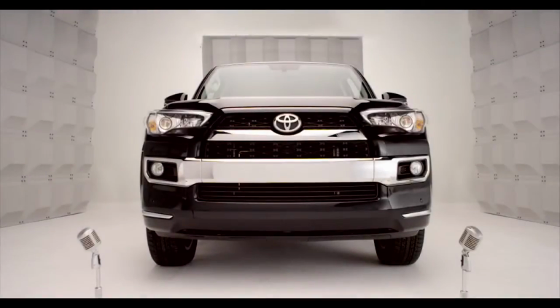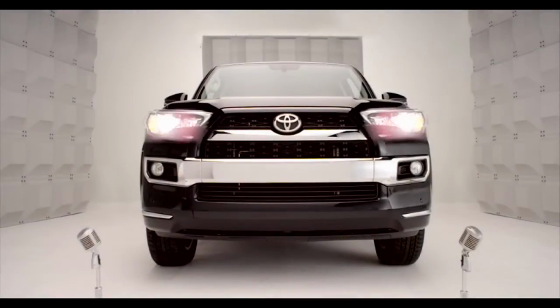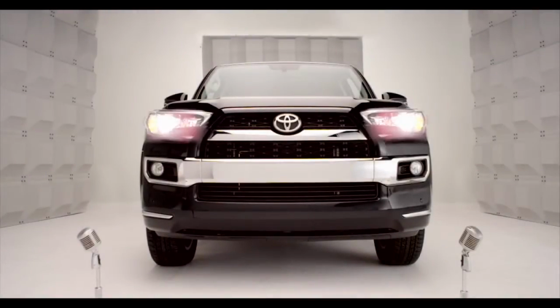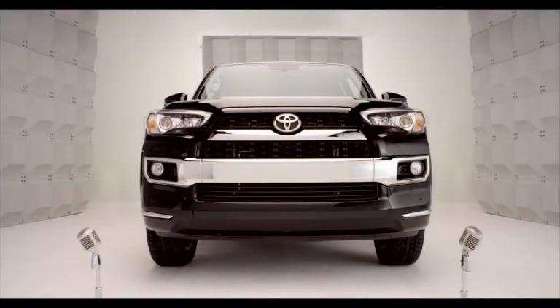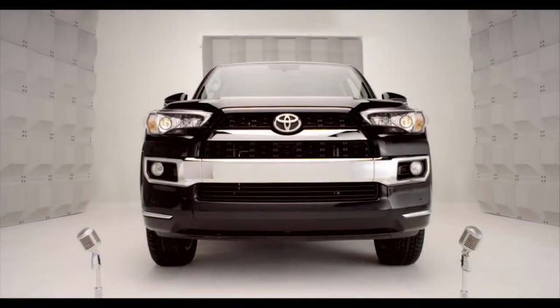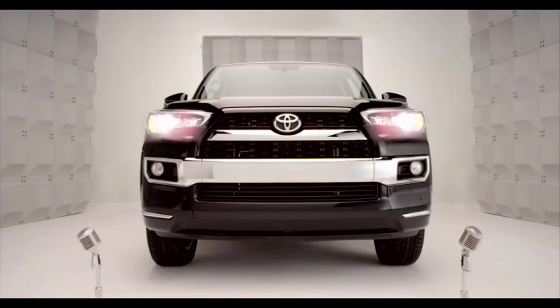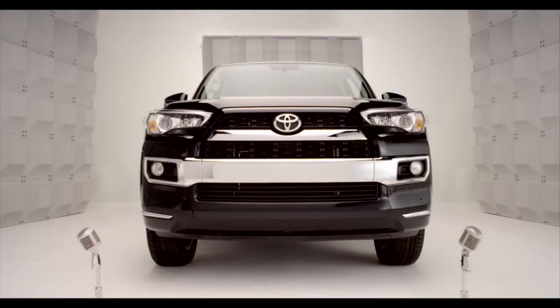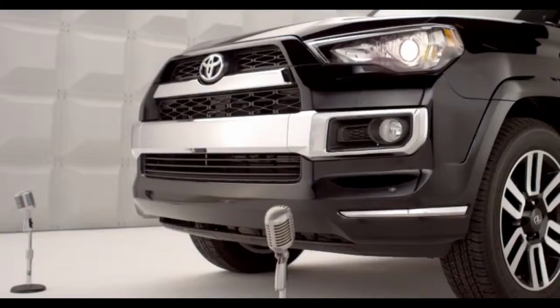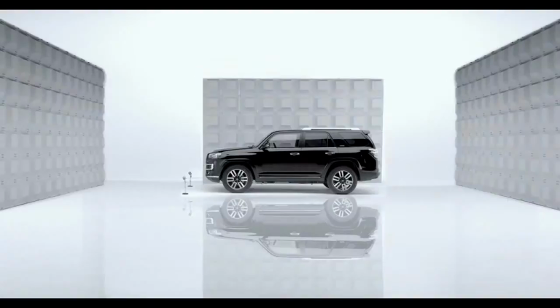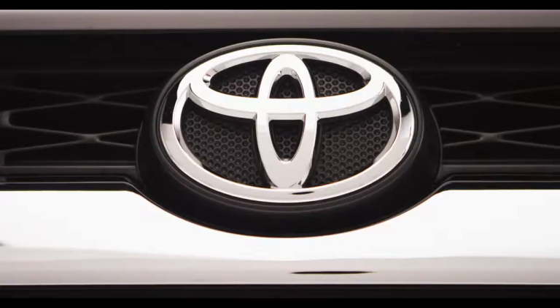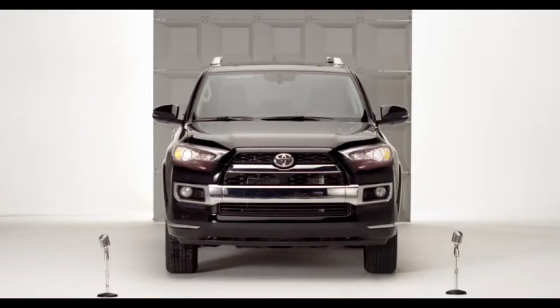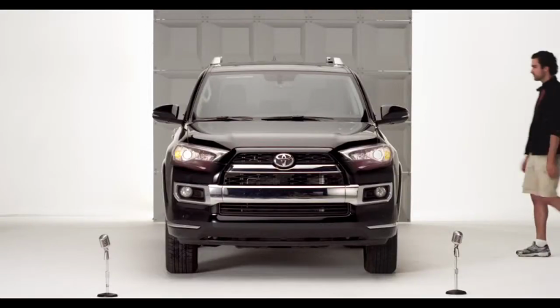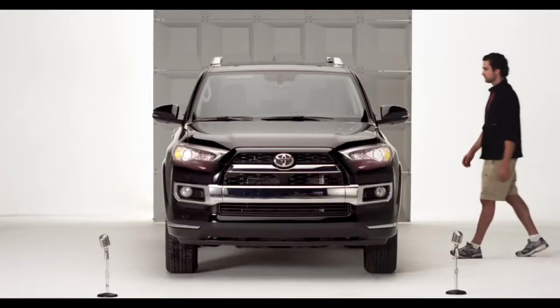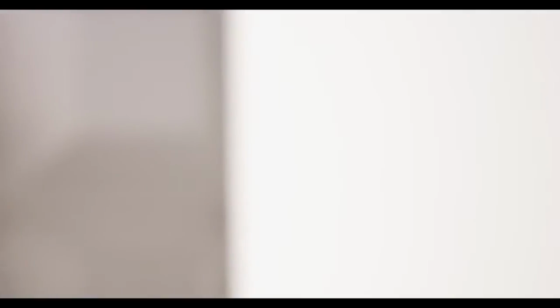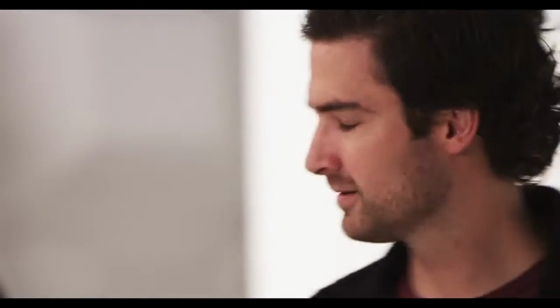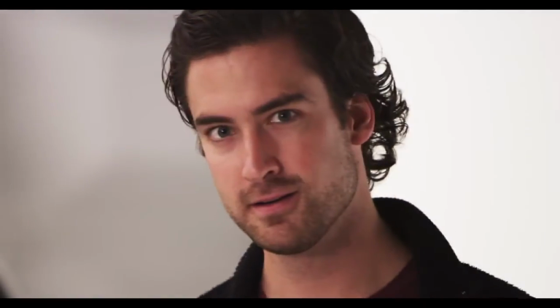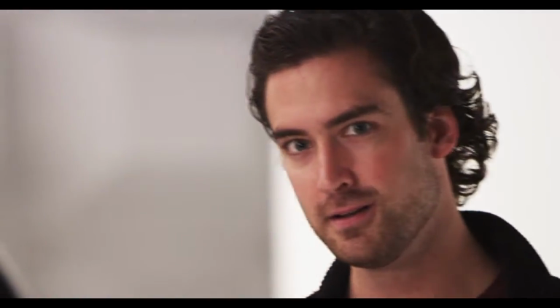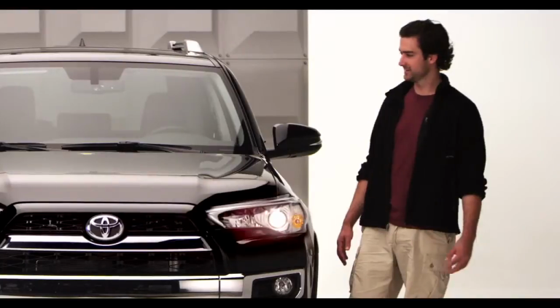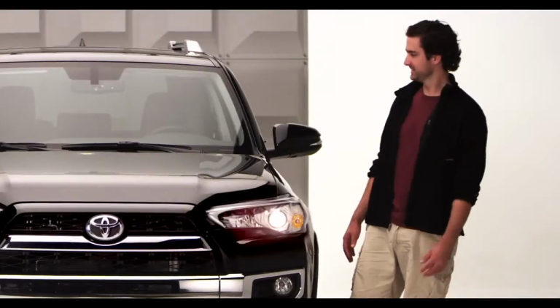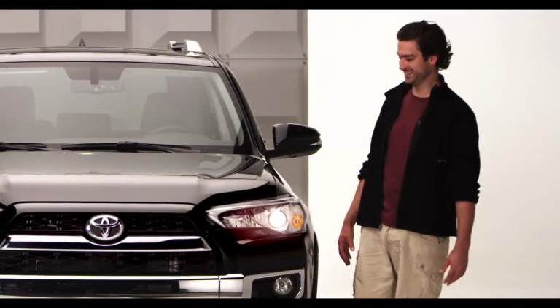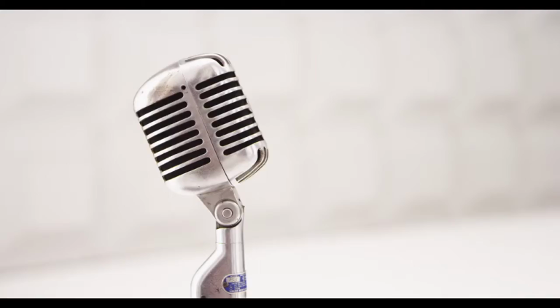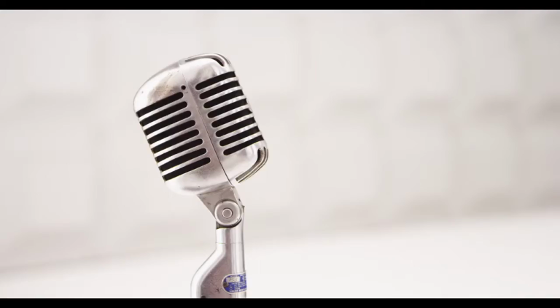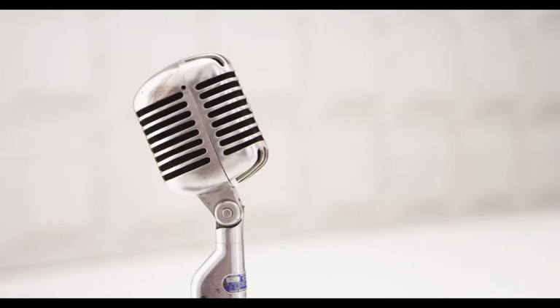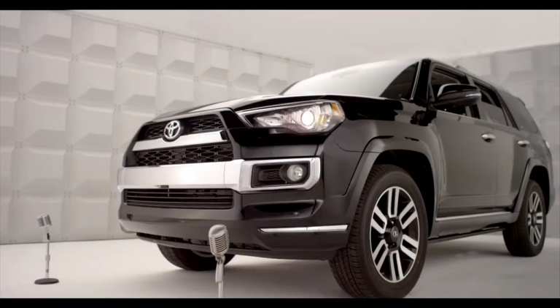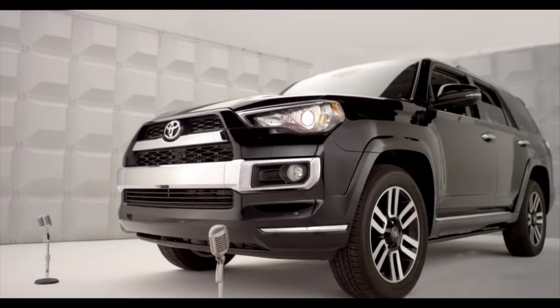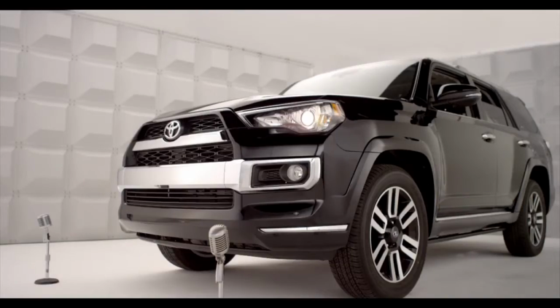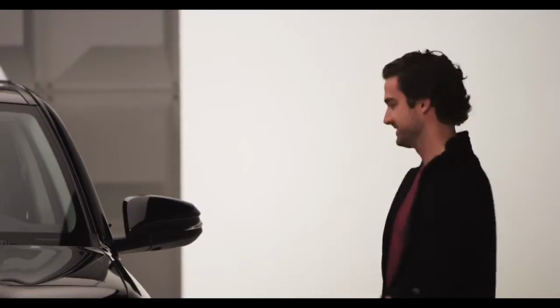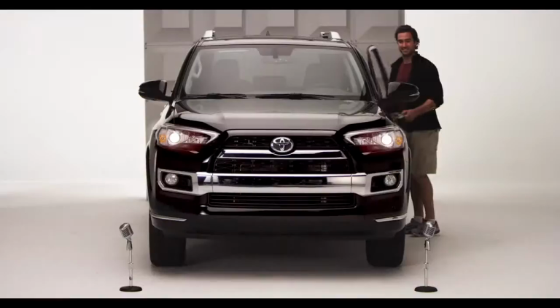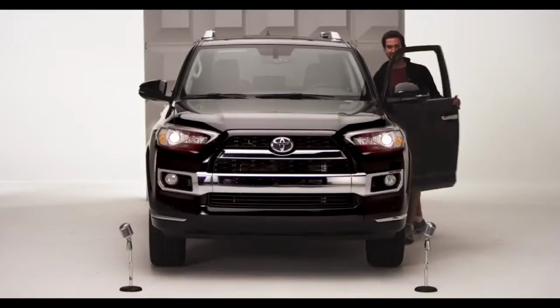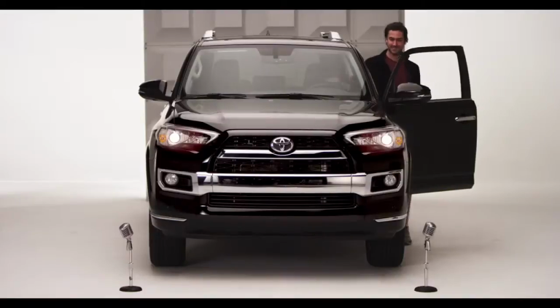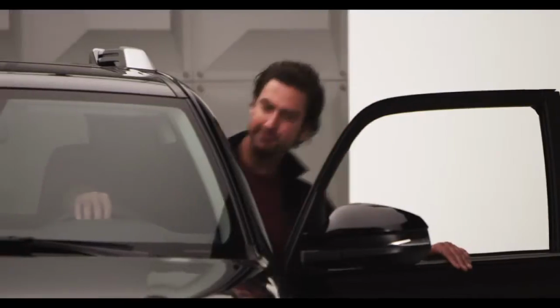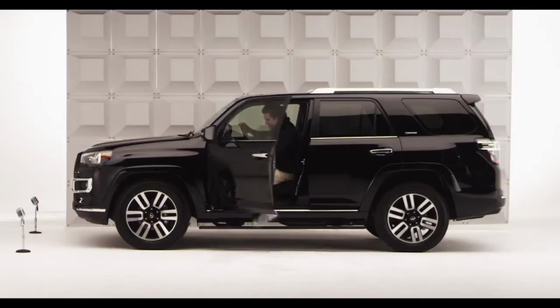Toyota 4Runner Power Front Seats. So you want your favorite seat position at the flip of a switch? You got it. Well then, hop in and let me tell you all about it.